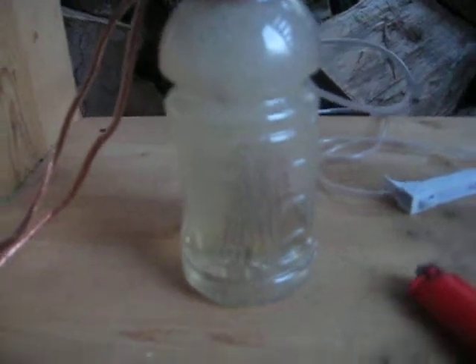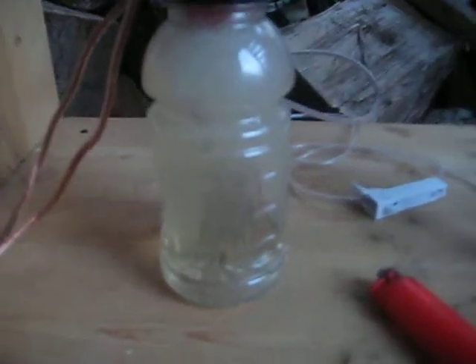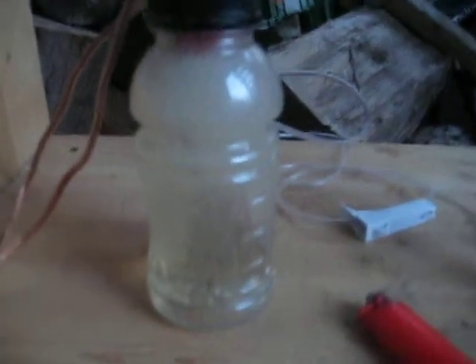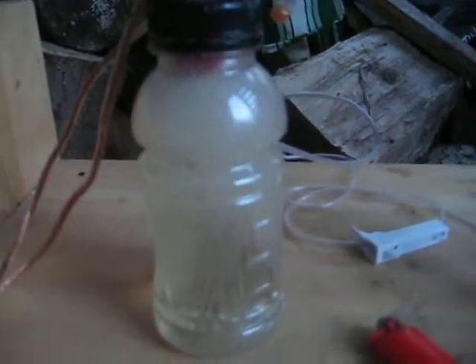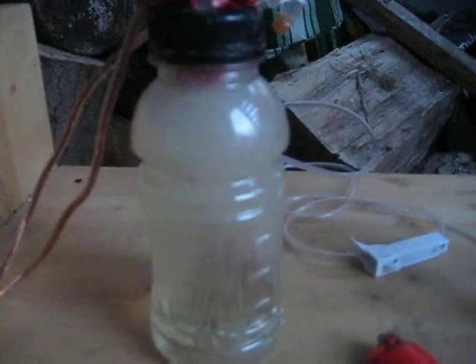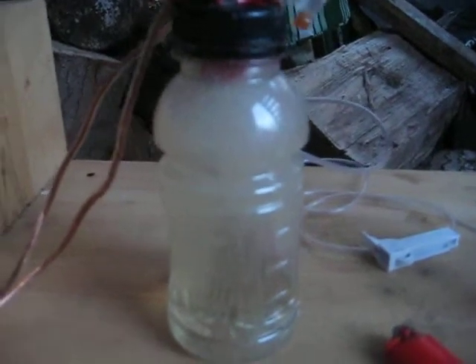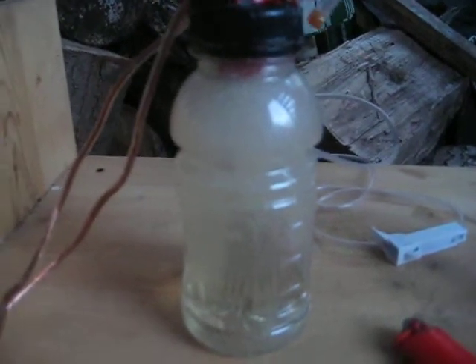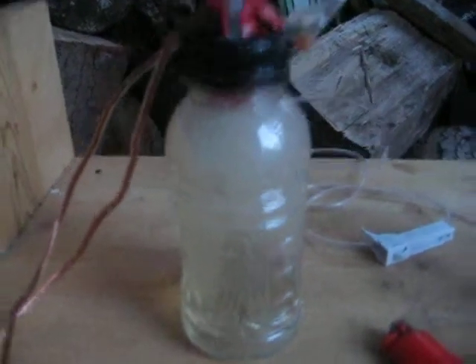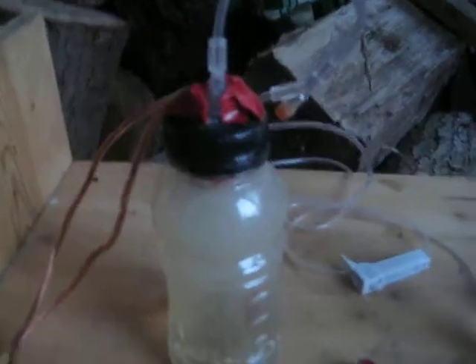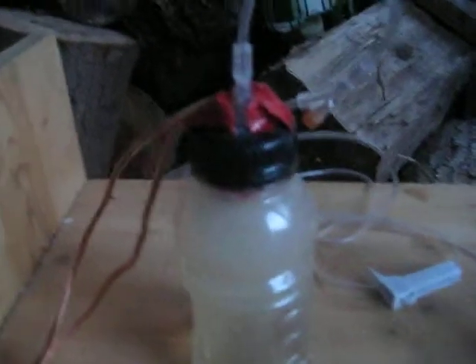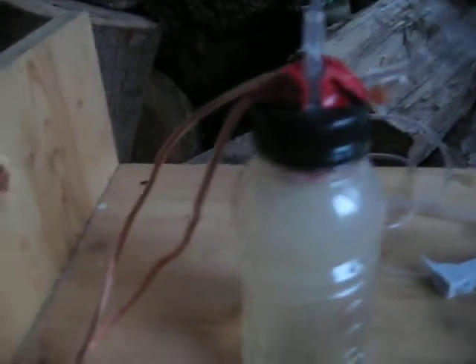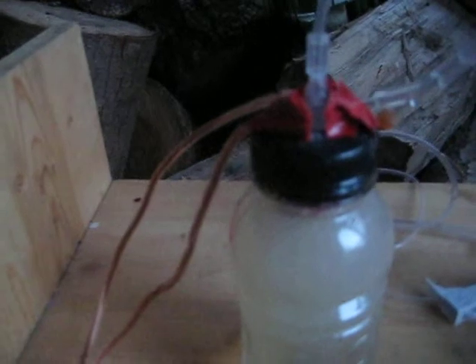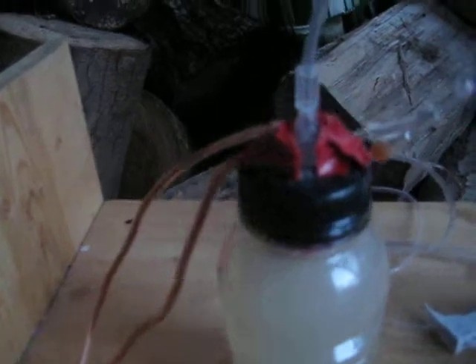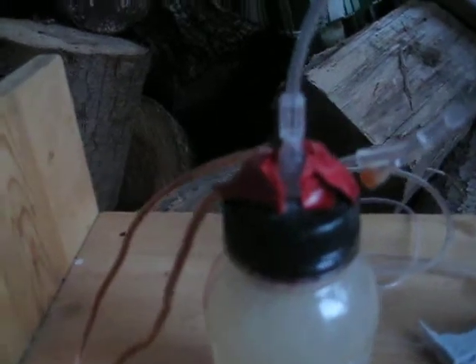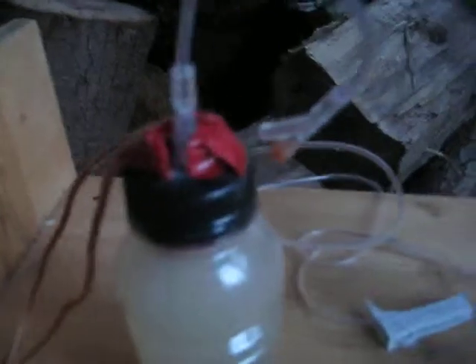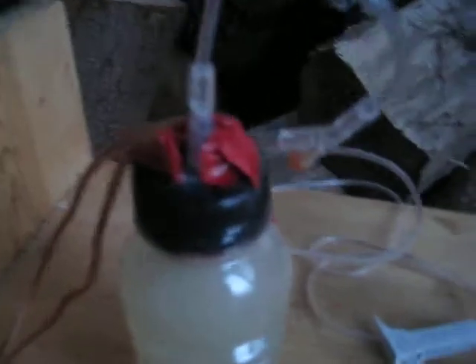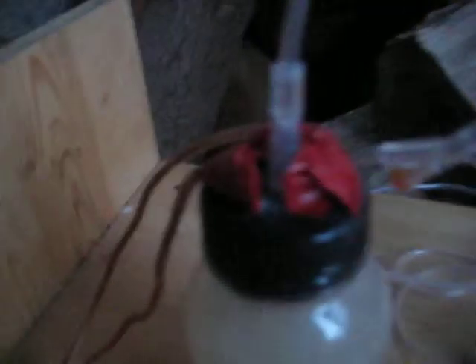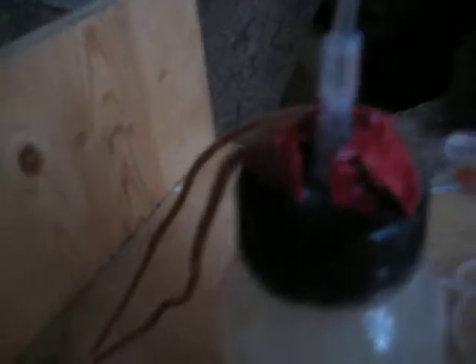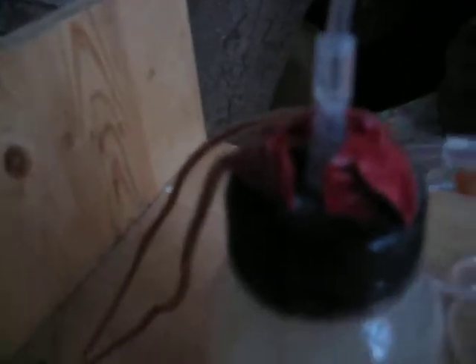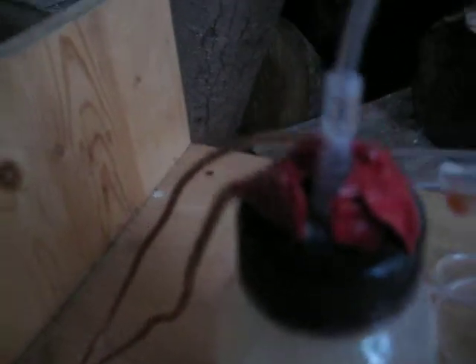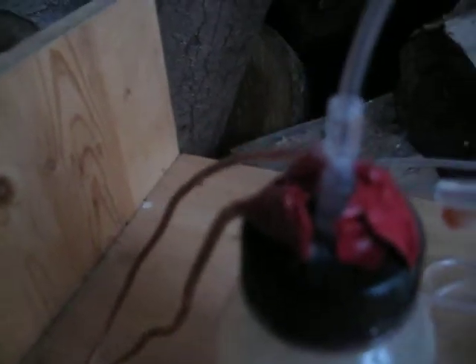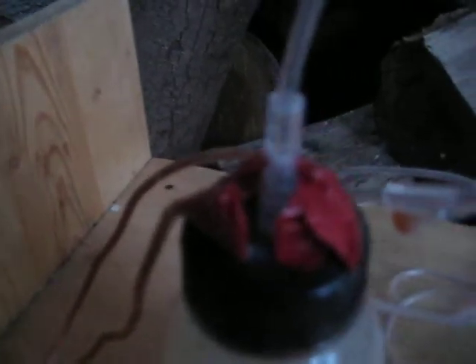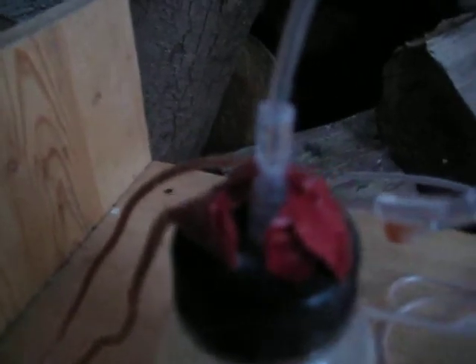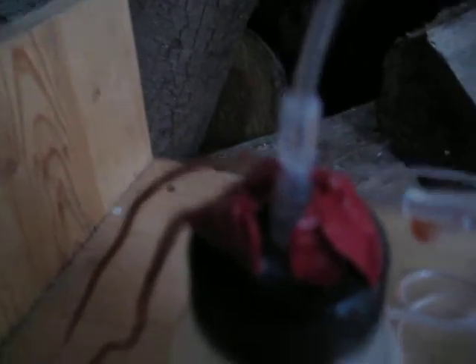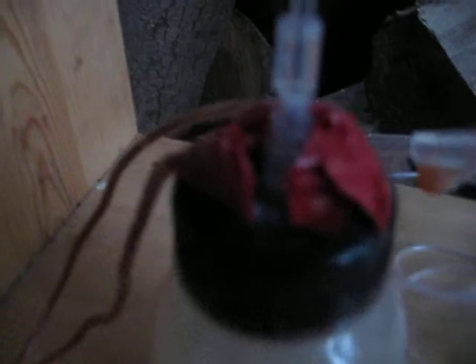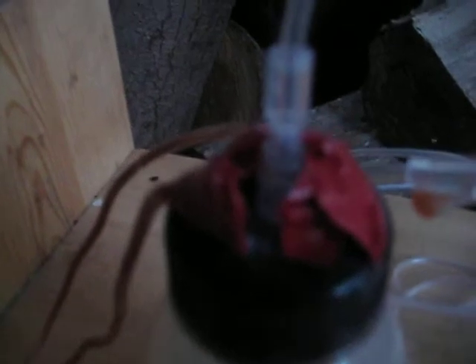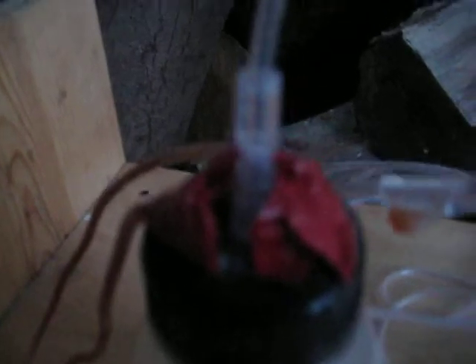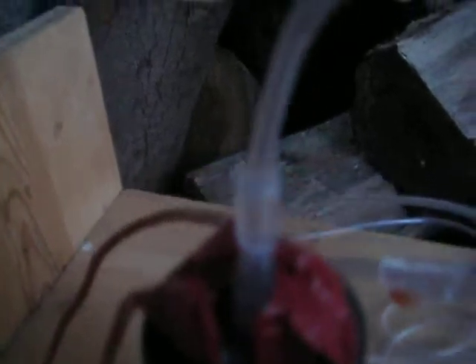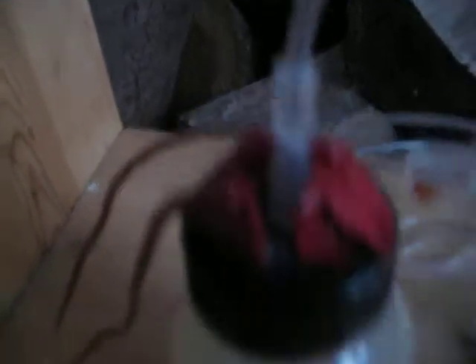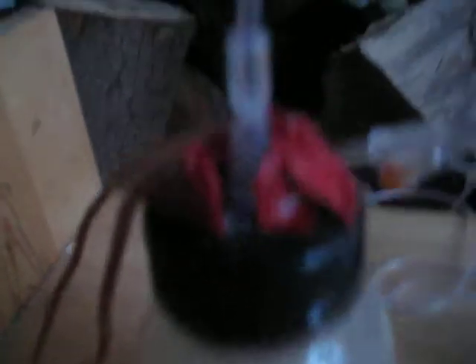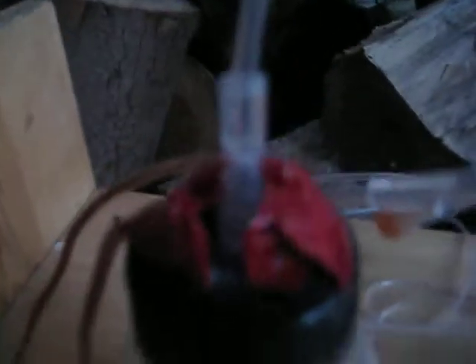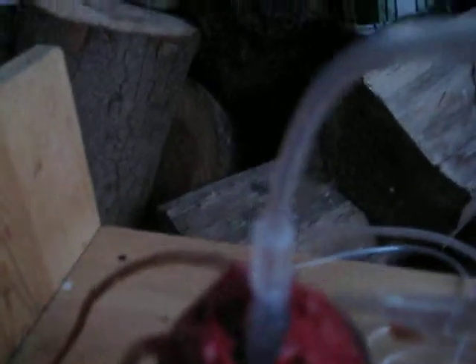My electrolyte is one tablespoon of baking soda. For these forks, I heated up the top of them and melted them through the Gatorade lid. Then I taped all my wires, and the HHO gas is running through this IV line at the top.